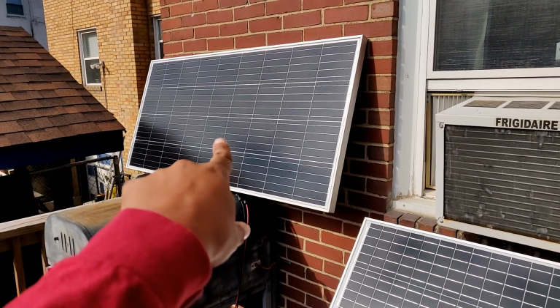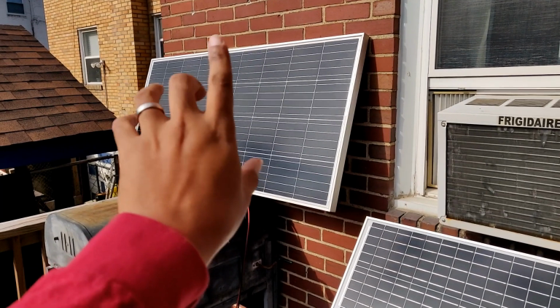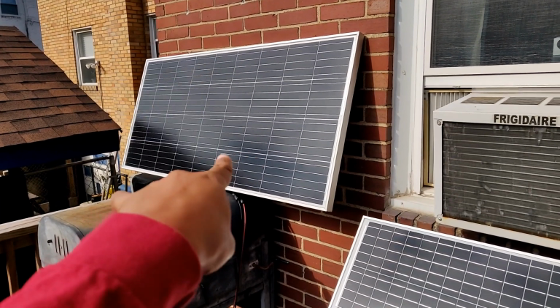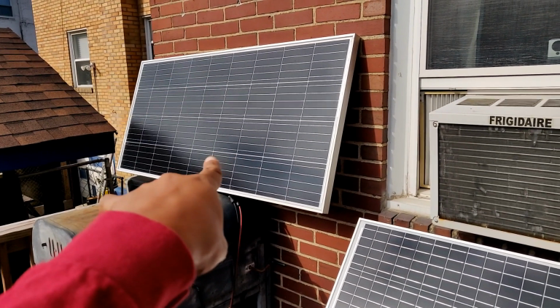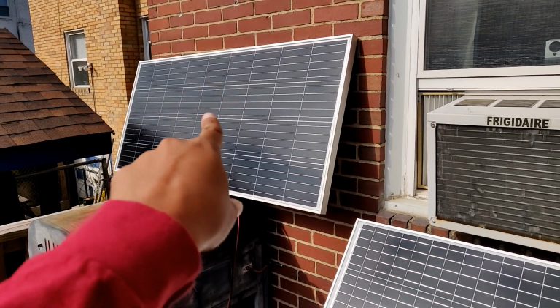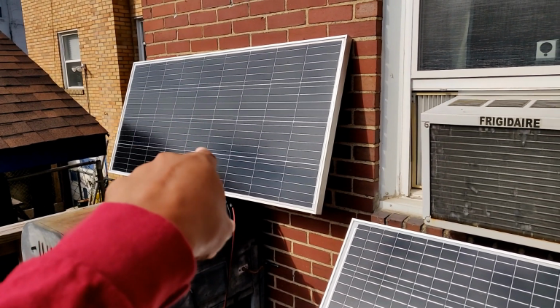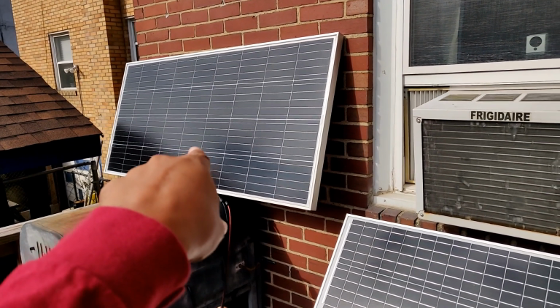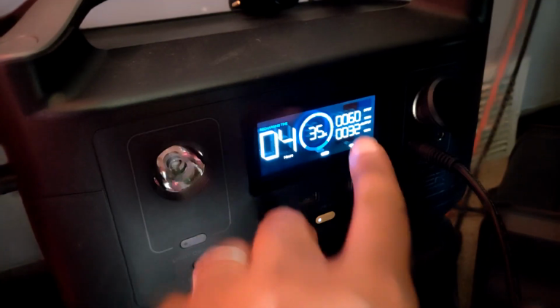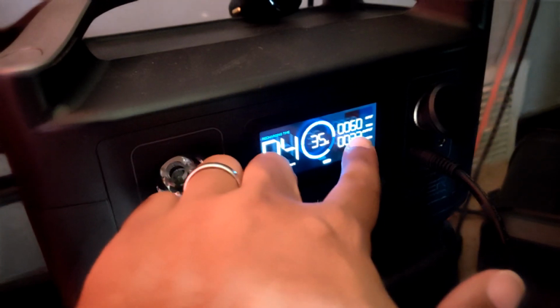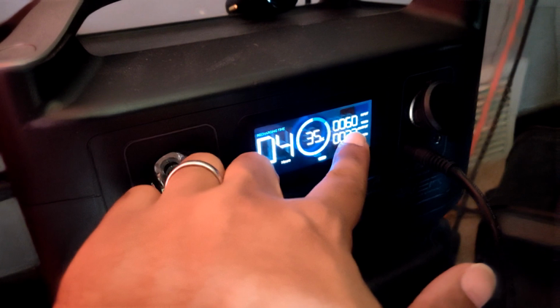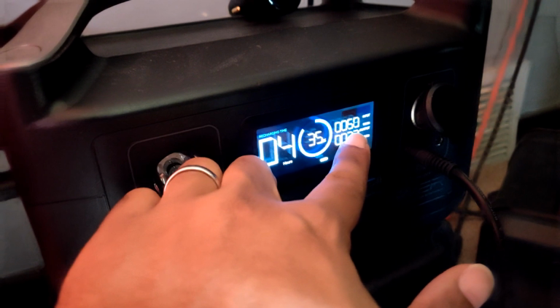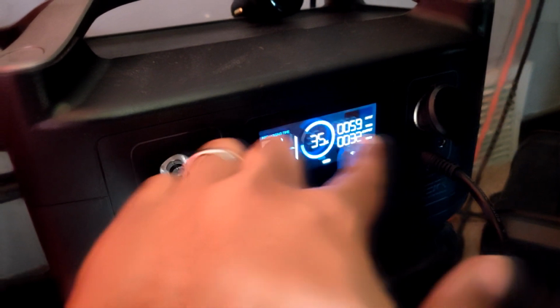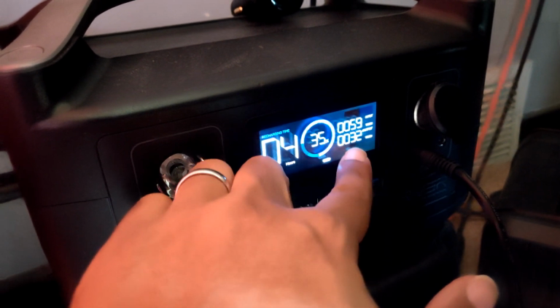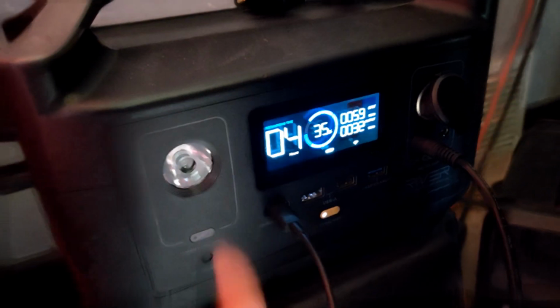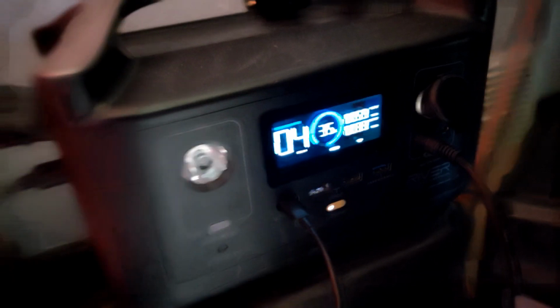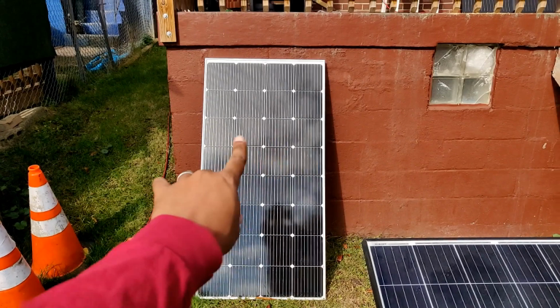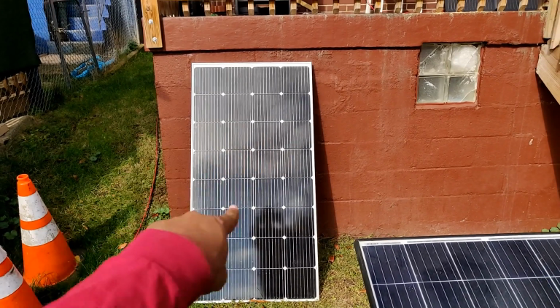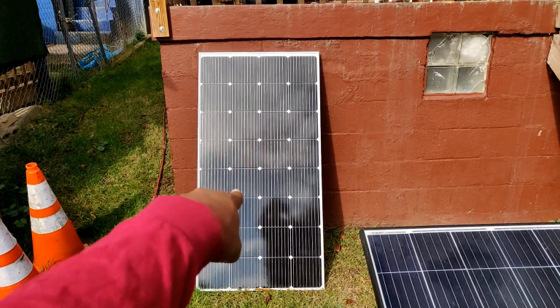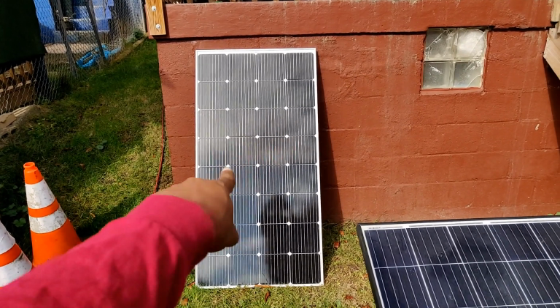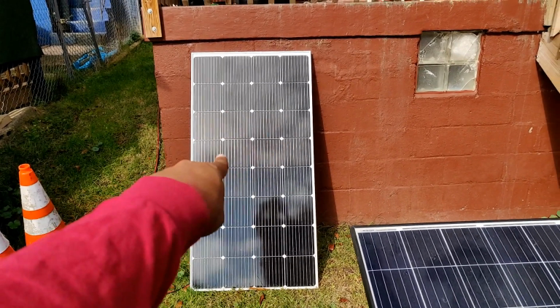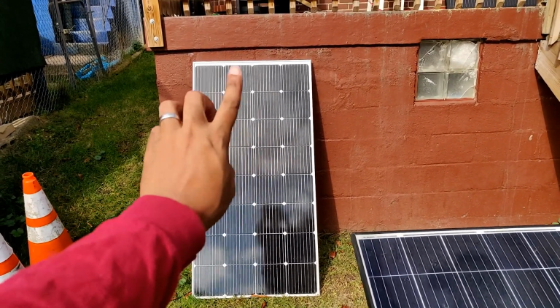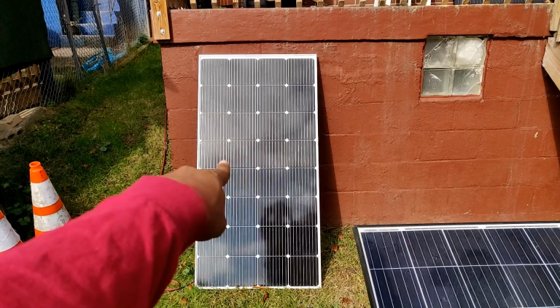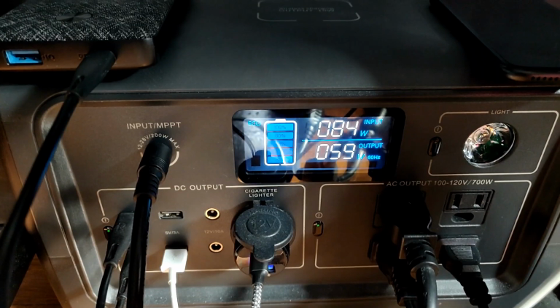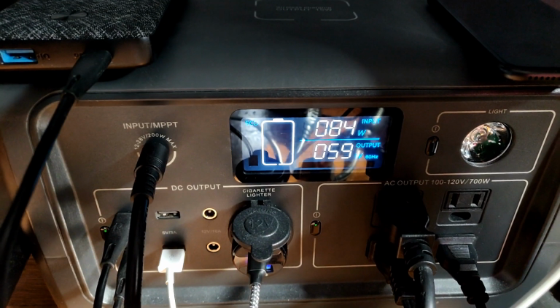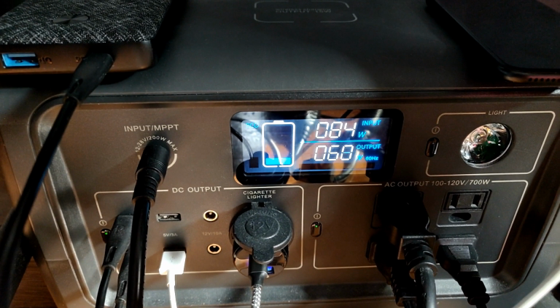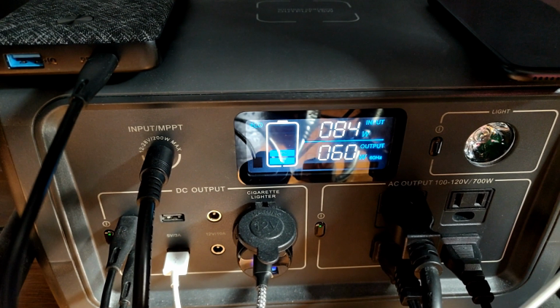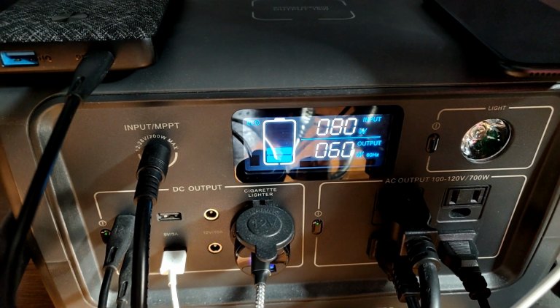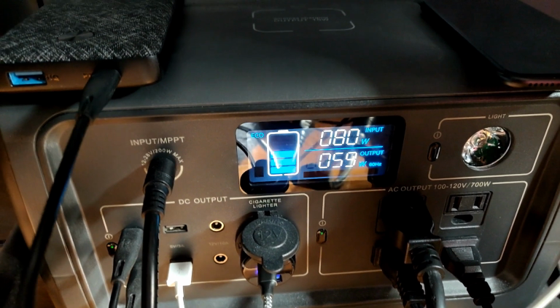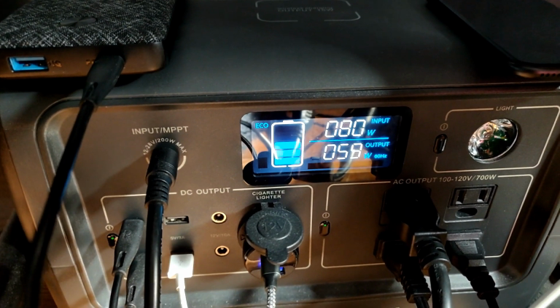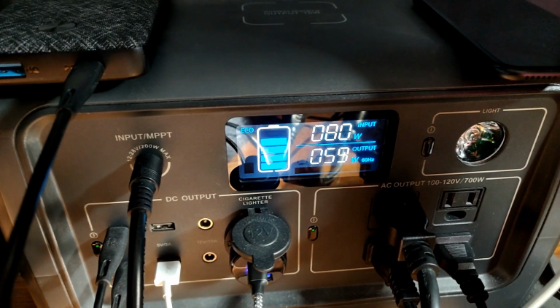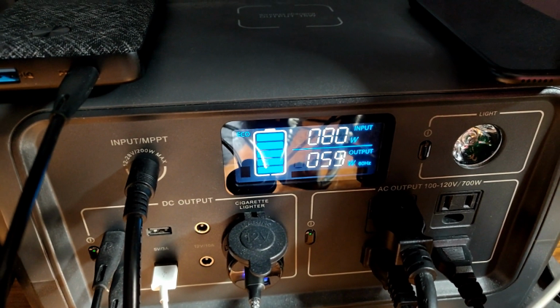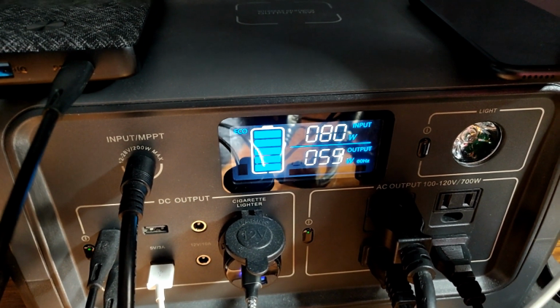Rich Solar 200 watt — let me show you what that's getting. This one's giving me 60 watts. Actually, my bad — that's the Bruges RV 200 watts. Now this is the Rich Solar panel, getting 80 watts.